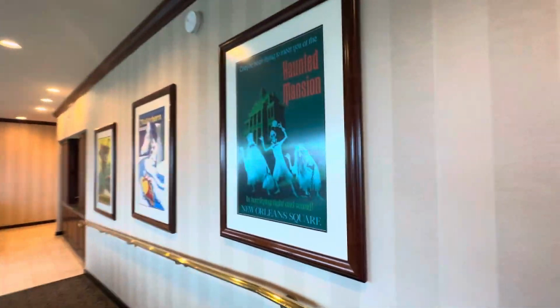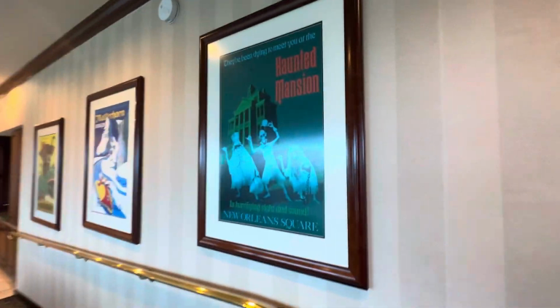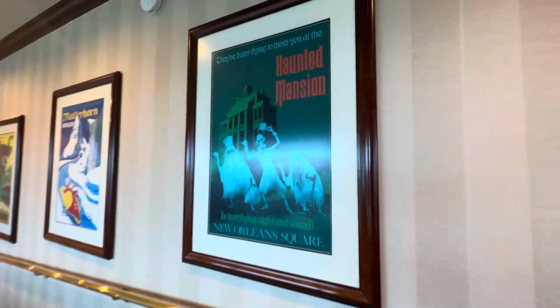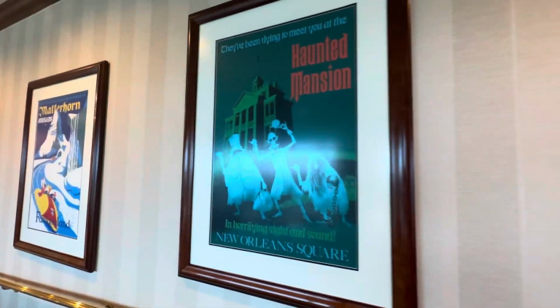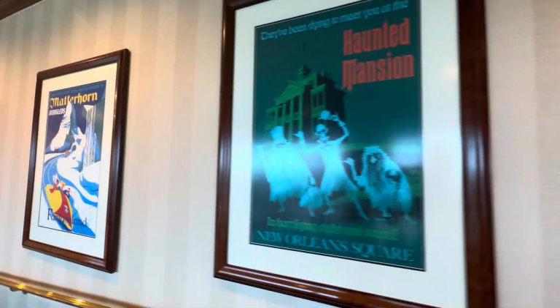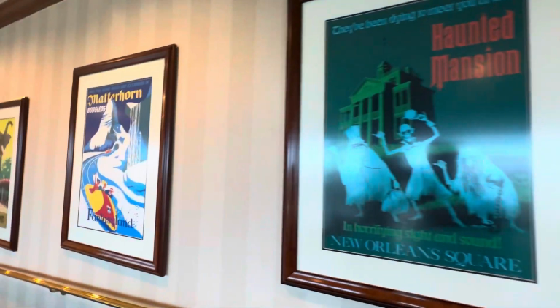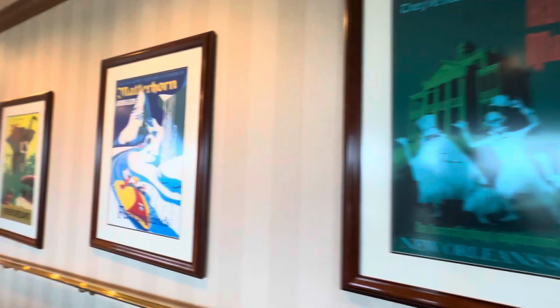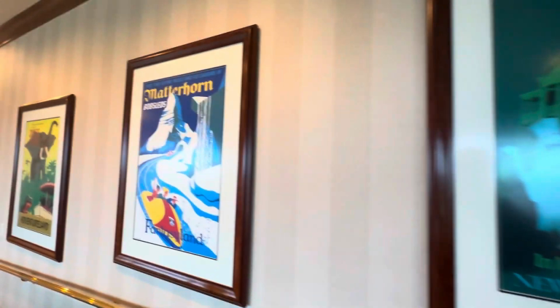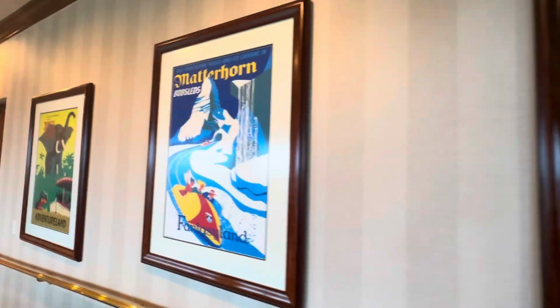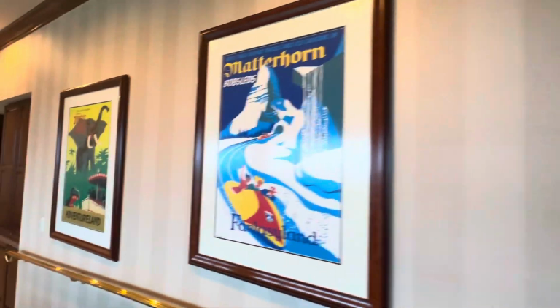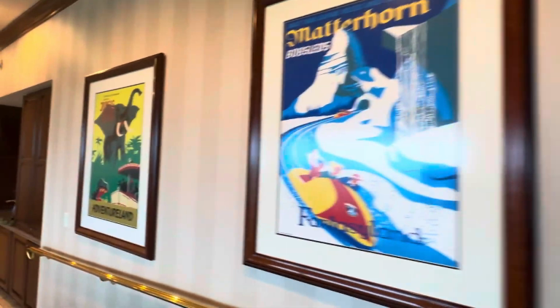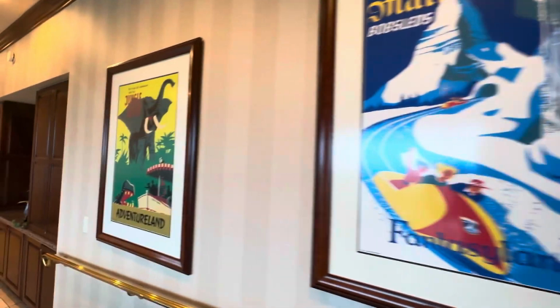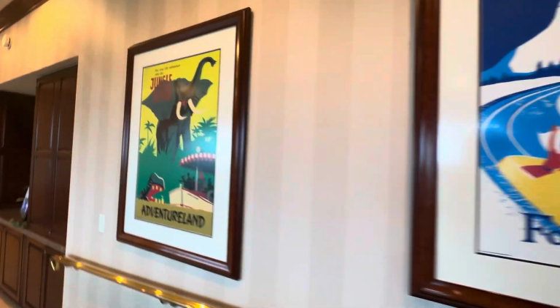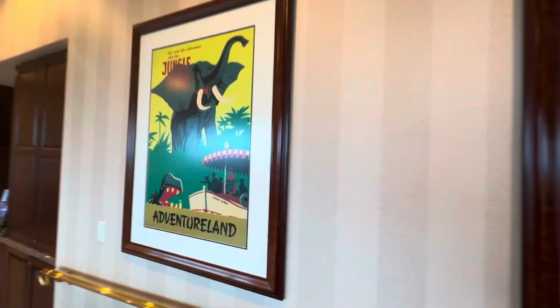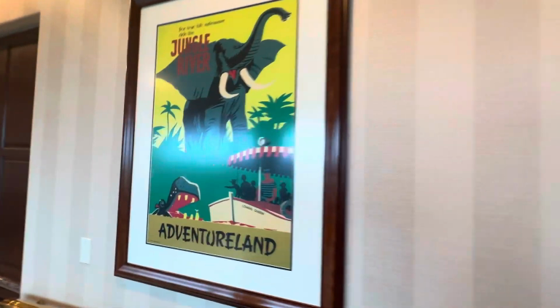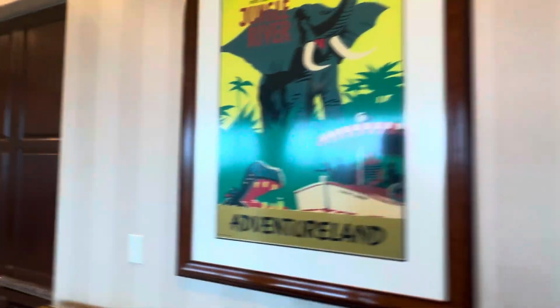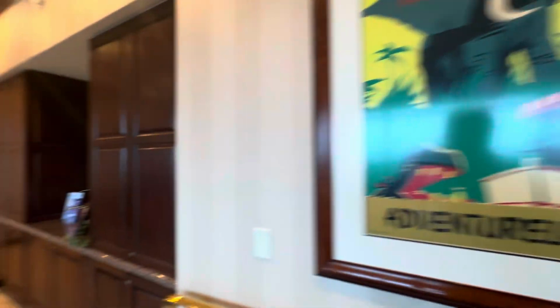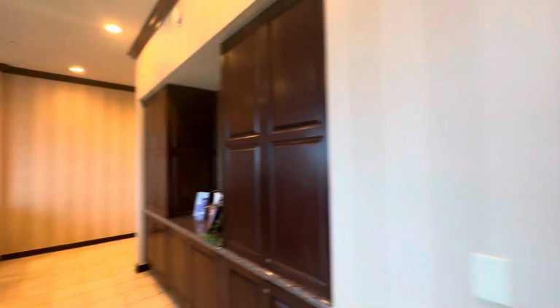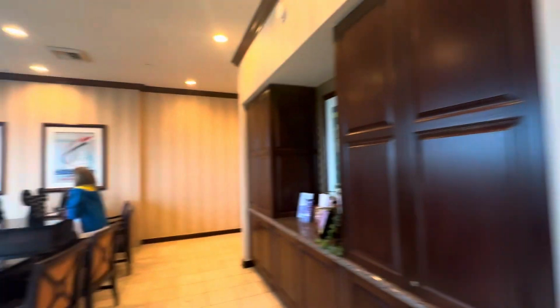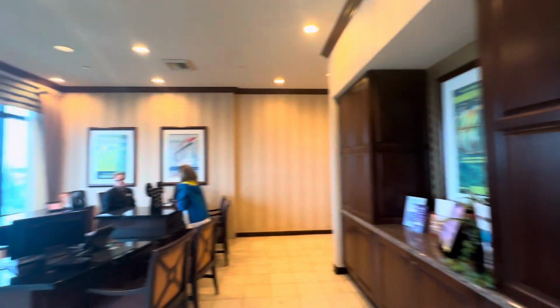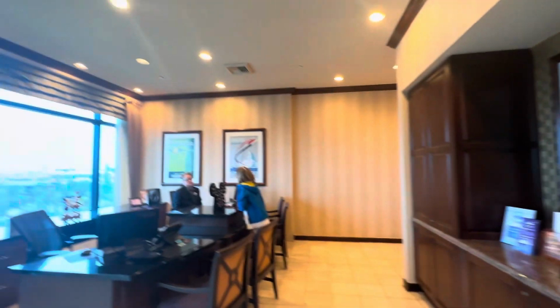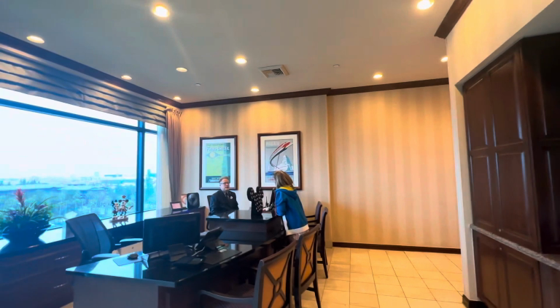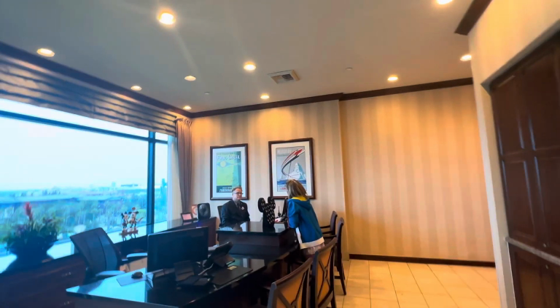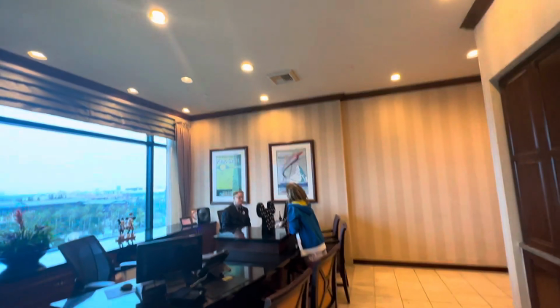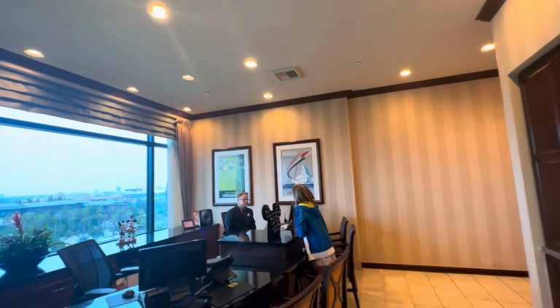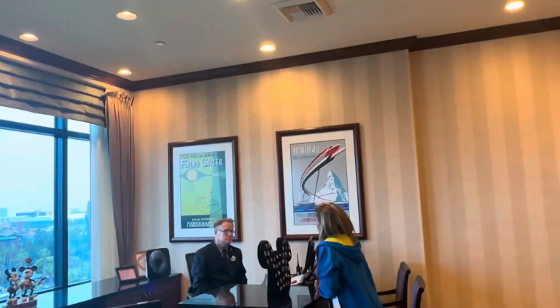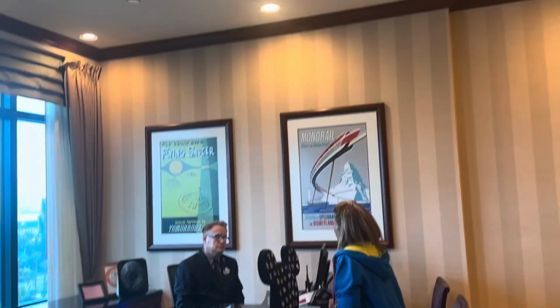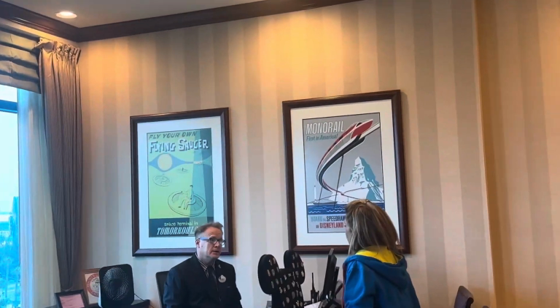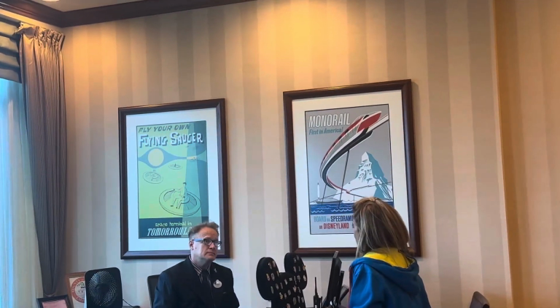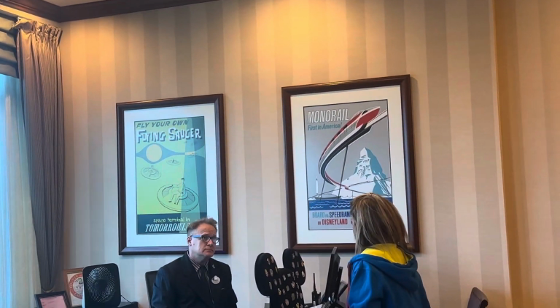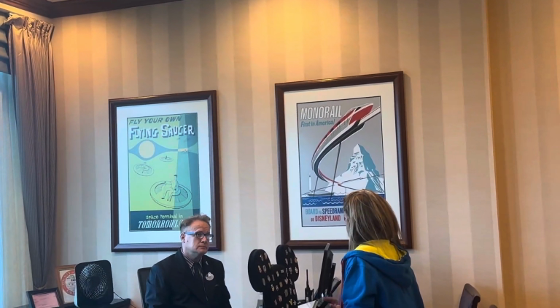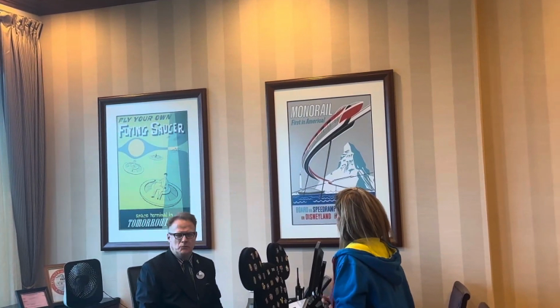There's the Haunted Mansion, Matterhorn, and Adventureland posters. There's also the Flying Saucer and Monorail posters.